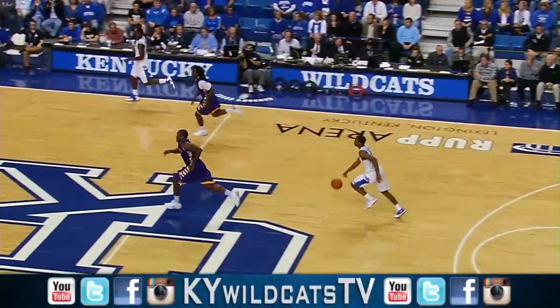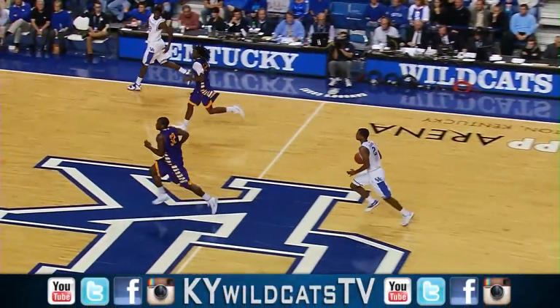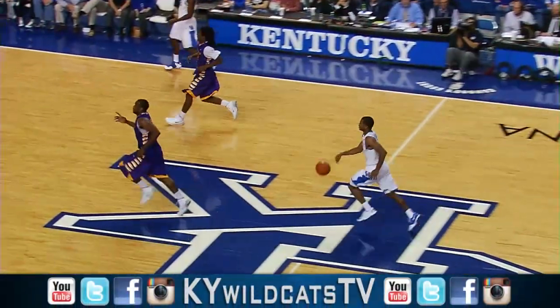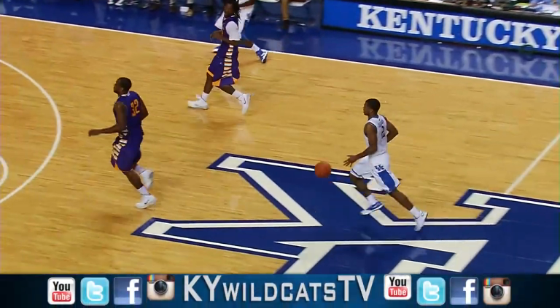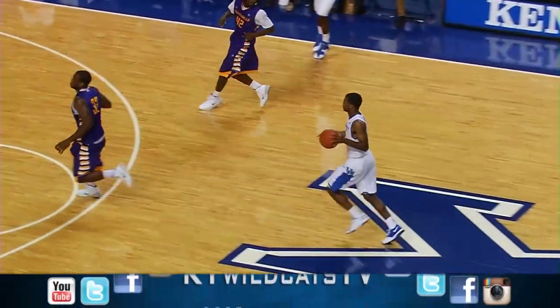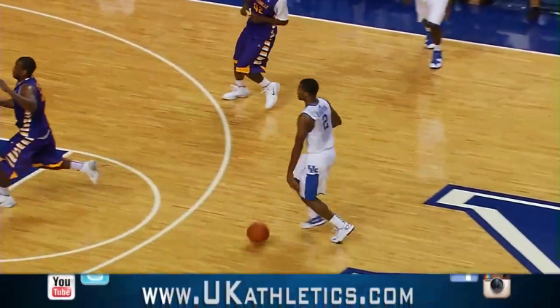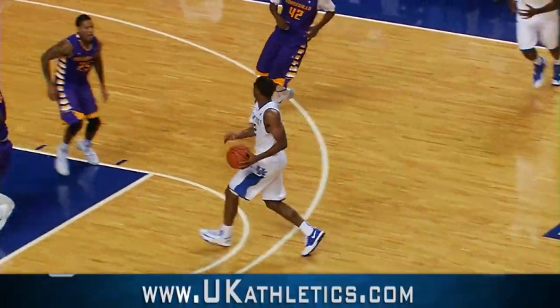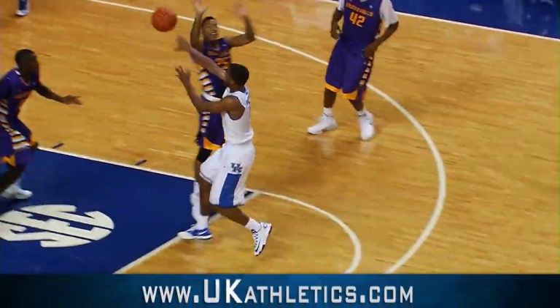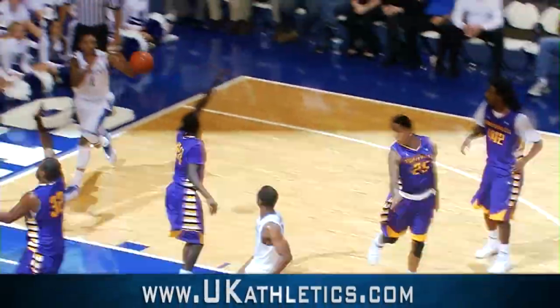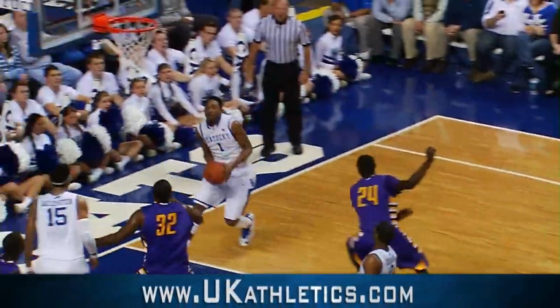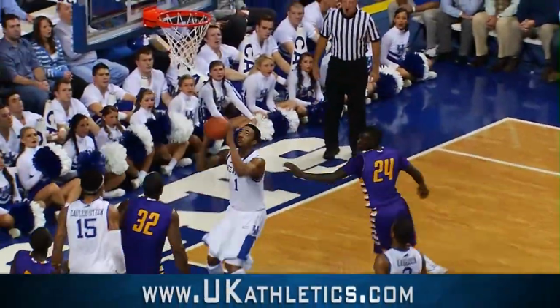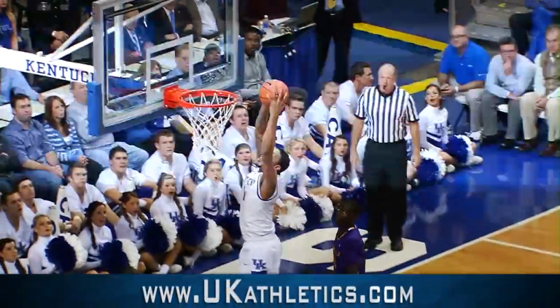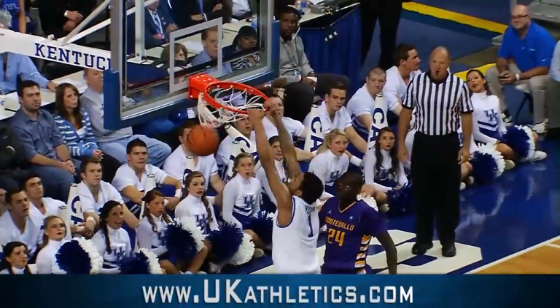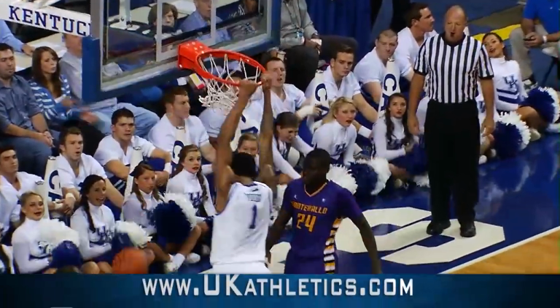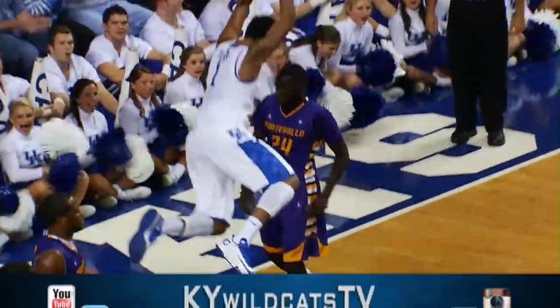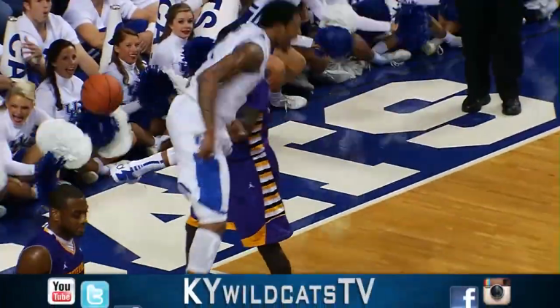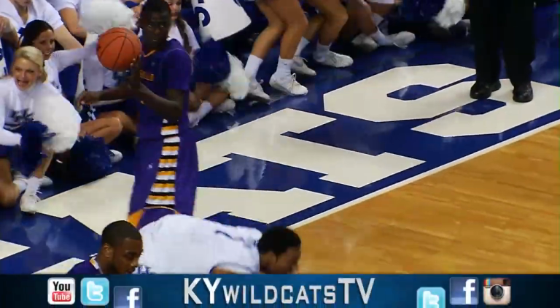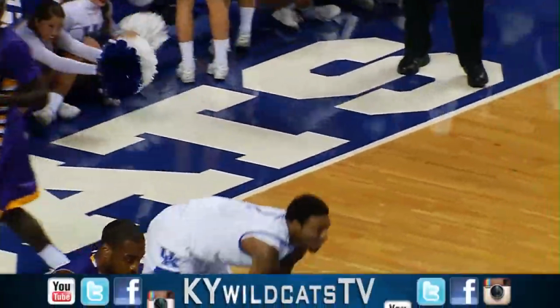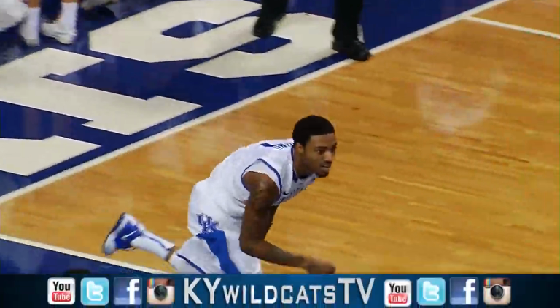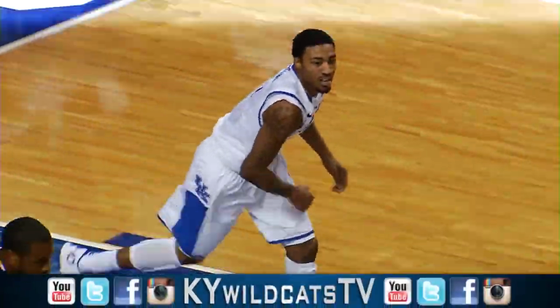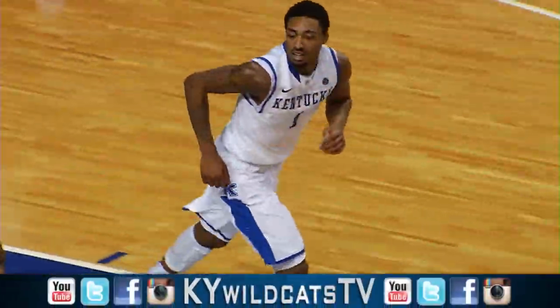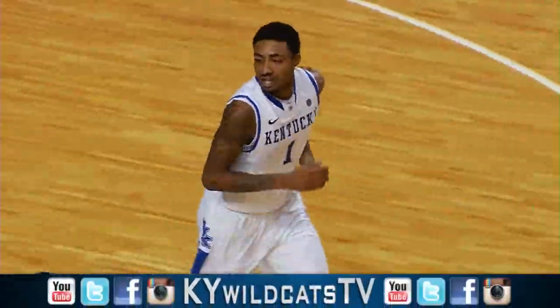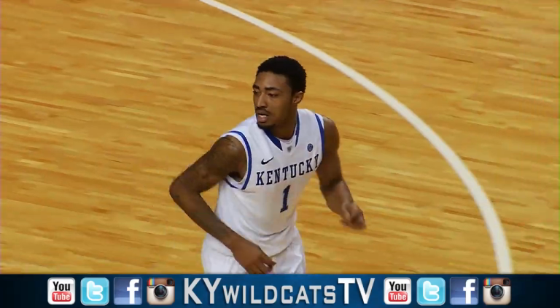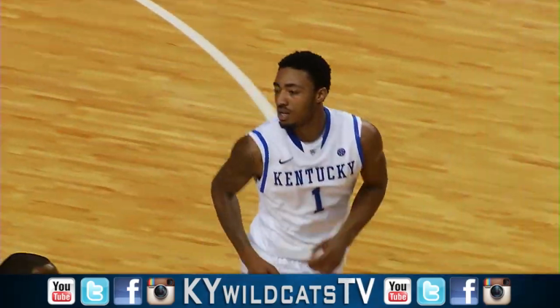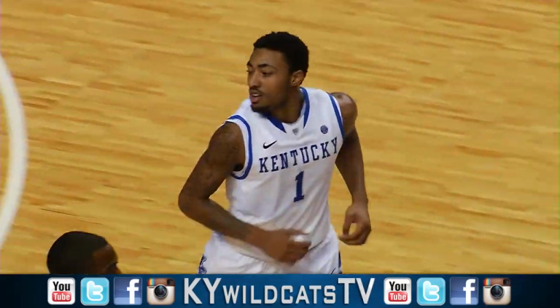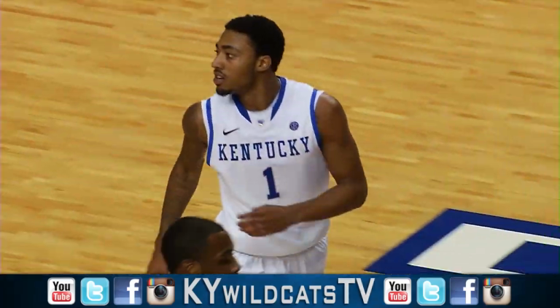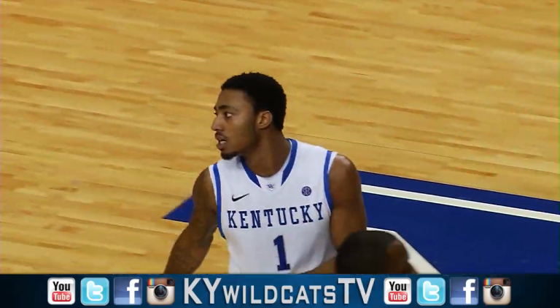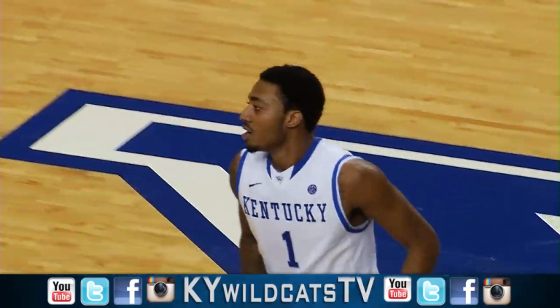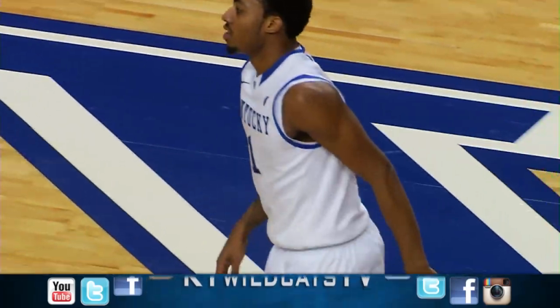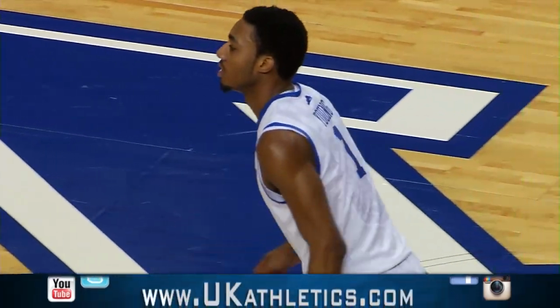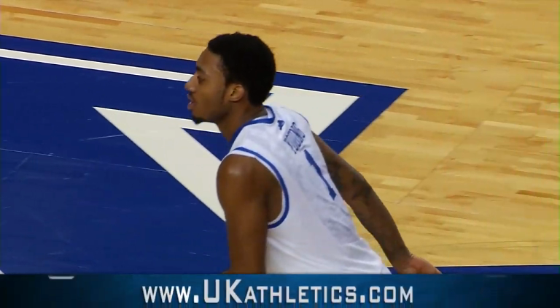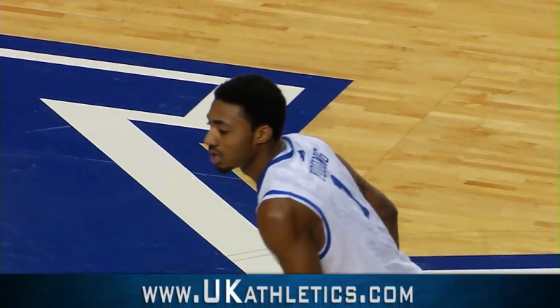Comes up with a left-hand dribble, switches to his right-hand, back to his left. Dumps it down low, Young cuts, scores. Kentucky goes out by 15 — its biggest lead at 57-42.